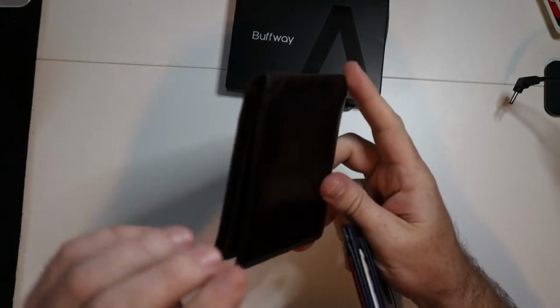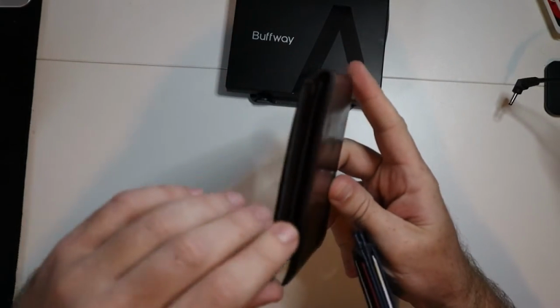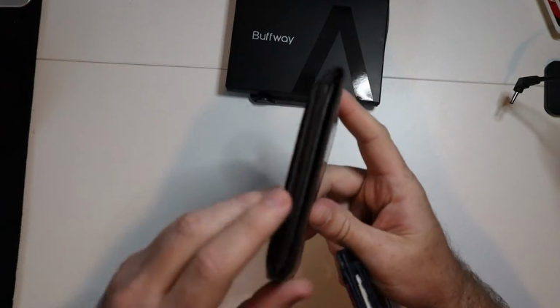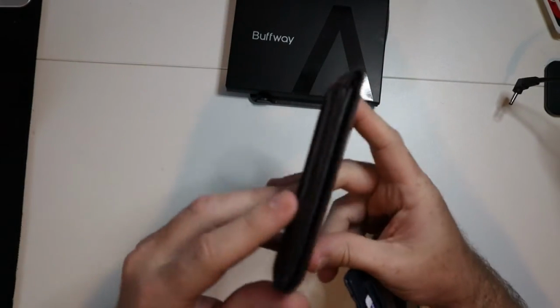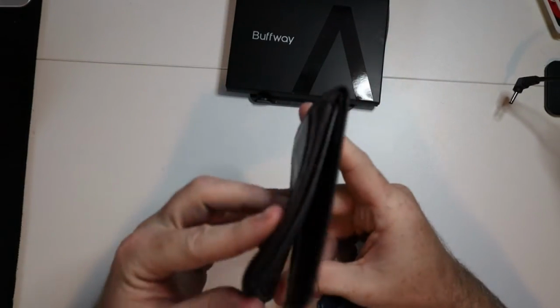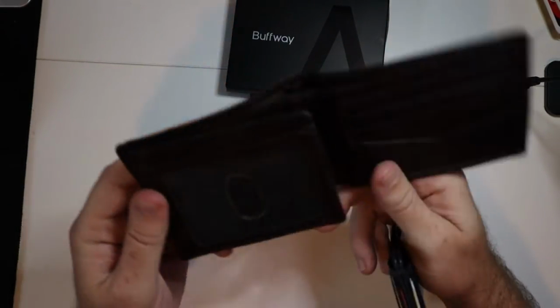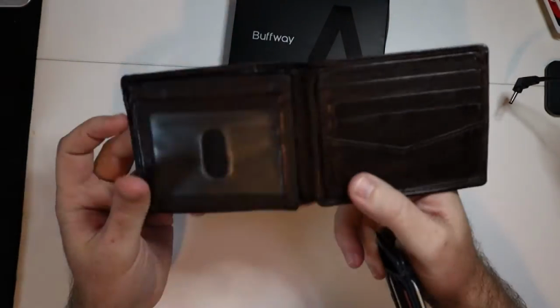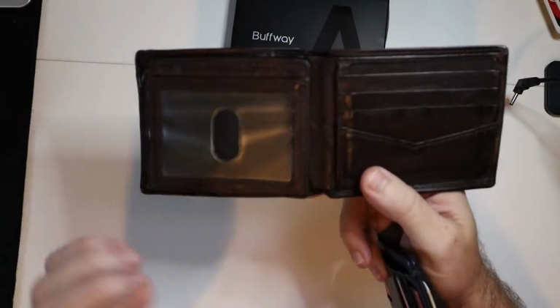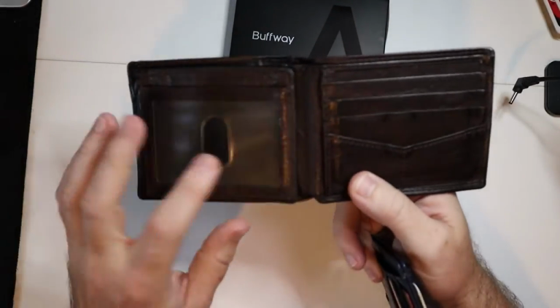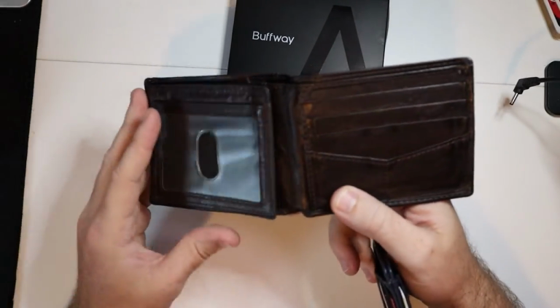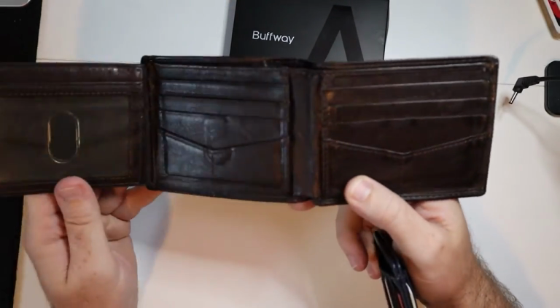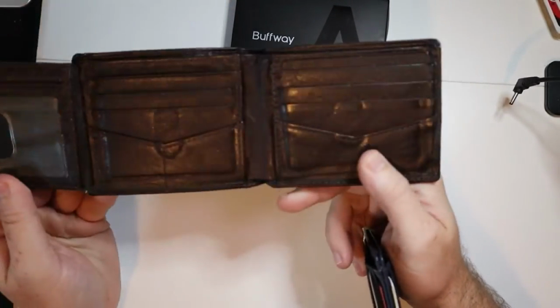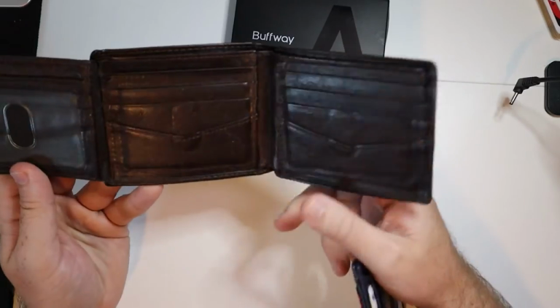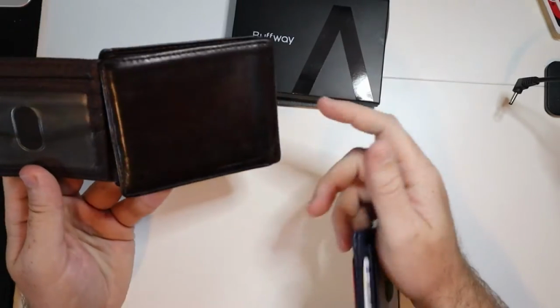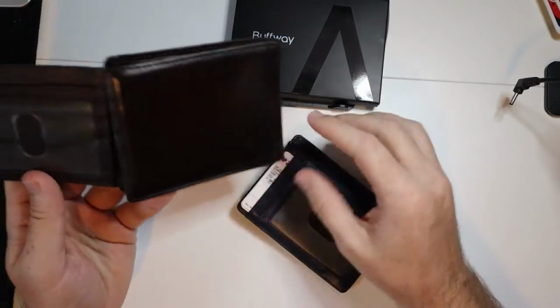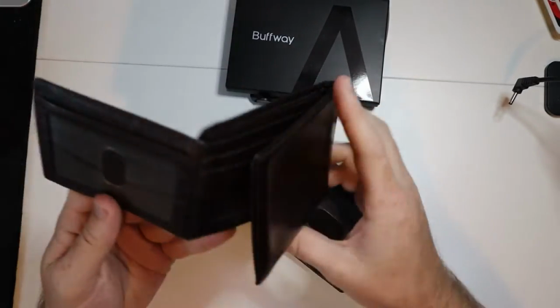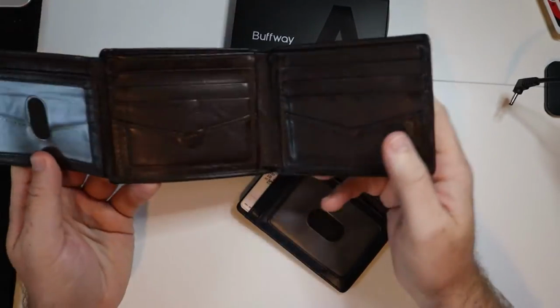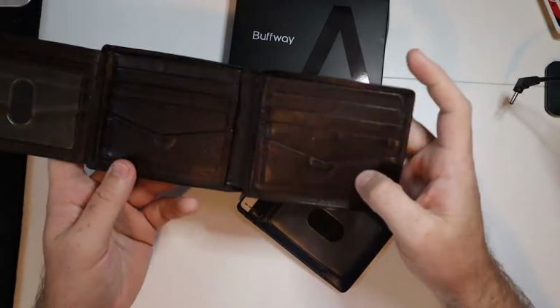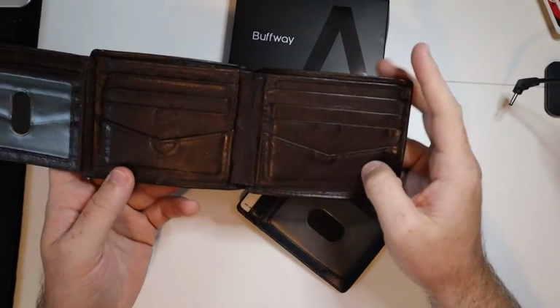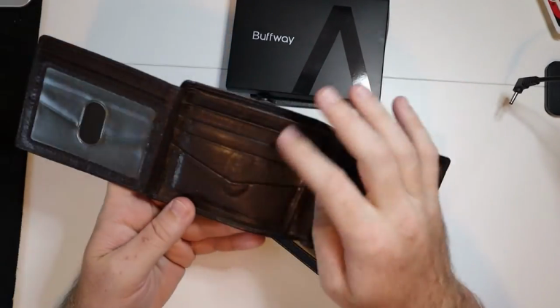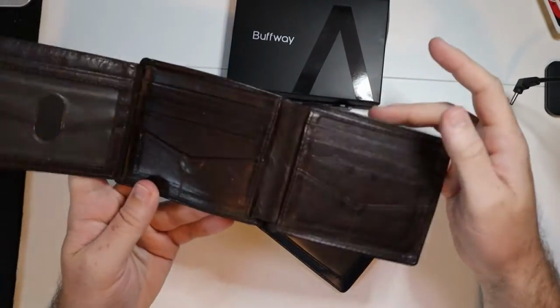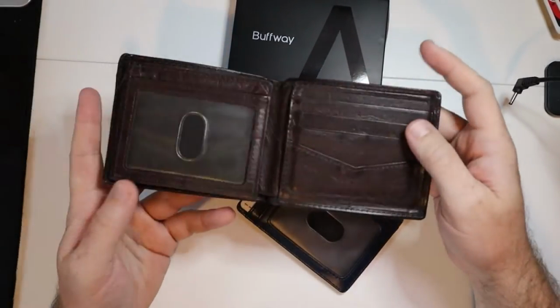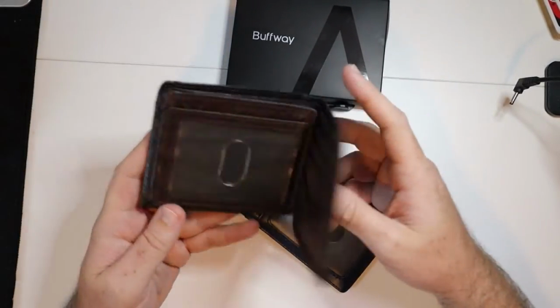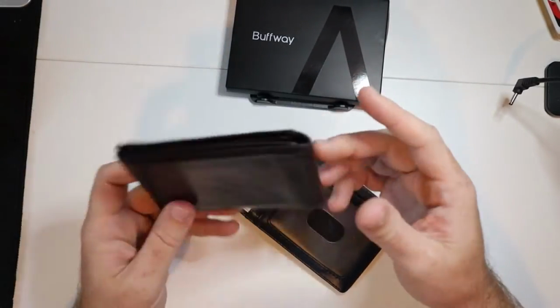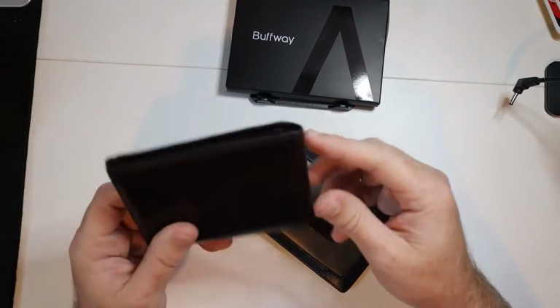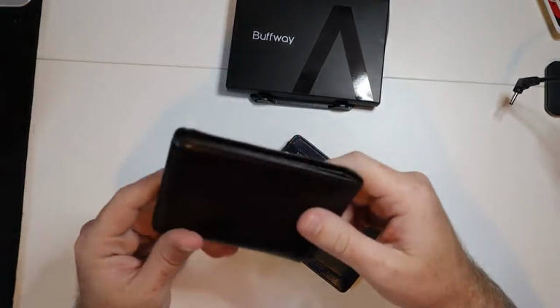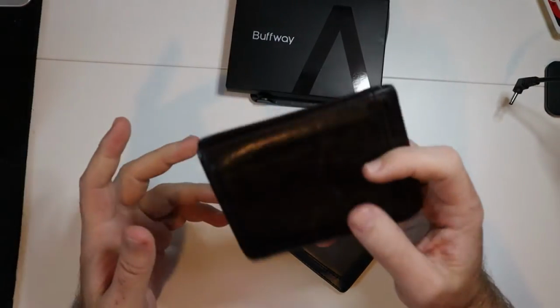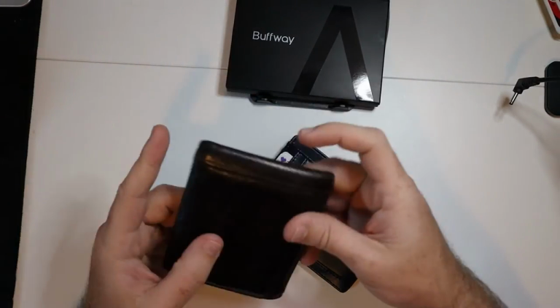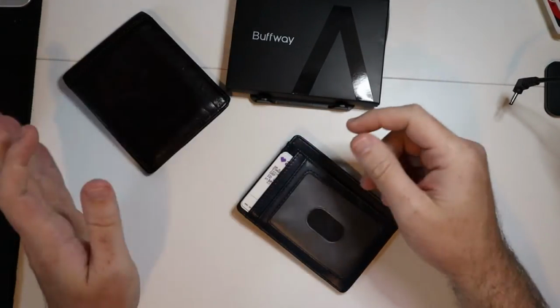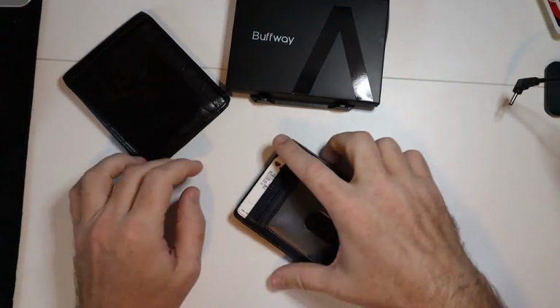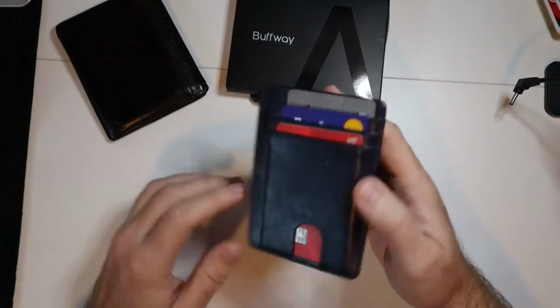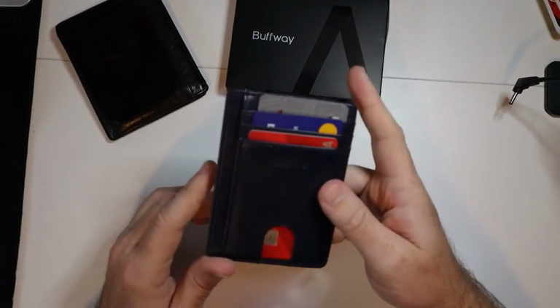Obviously, you can only know how much thicker and bigger this wallet is going to get once you put everything in there. Yes, you have like a billion slots for cards, but honestly, you don't need to carry around that many cards.